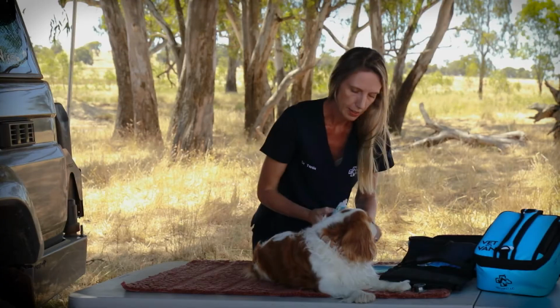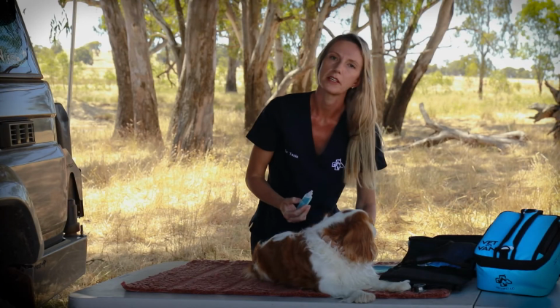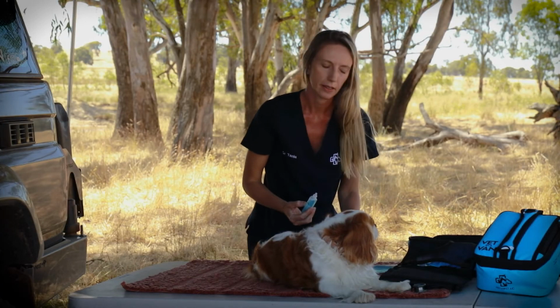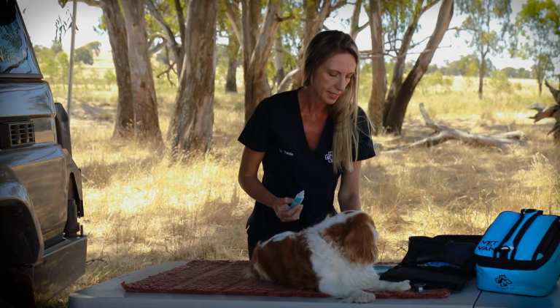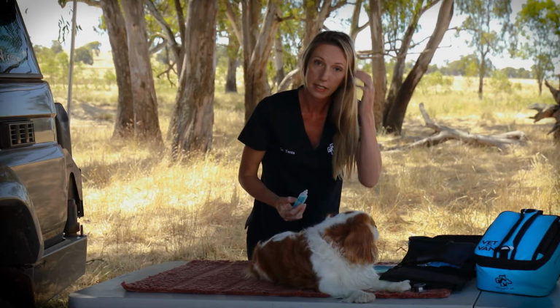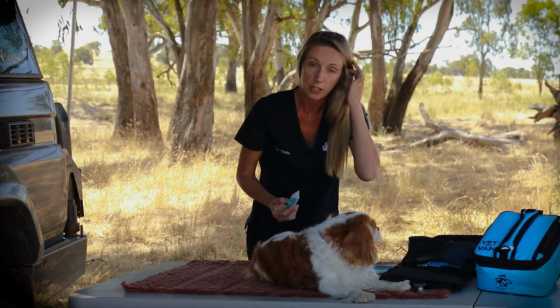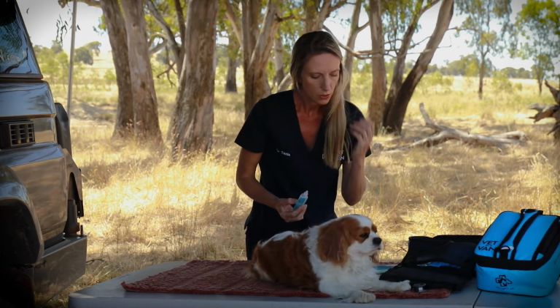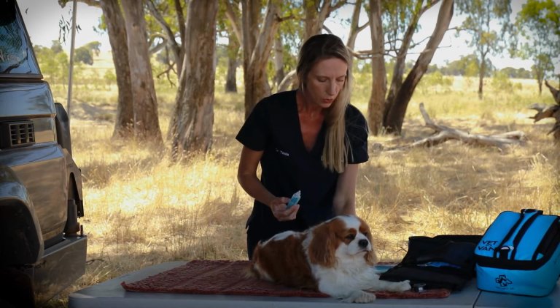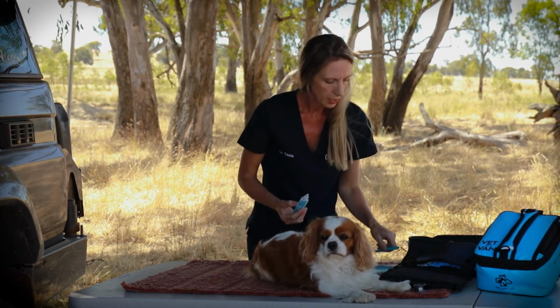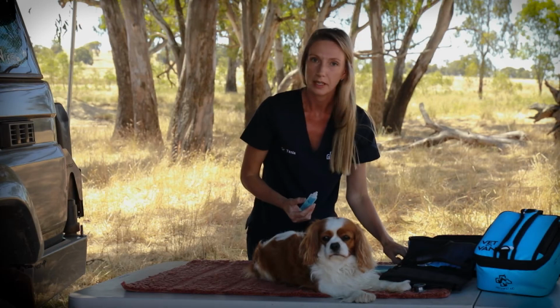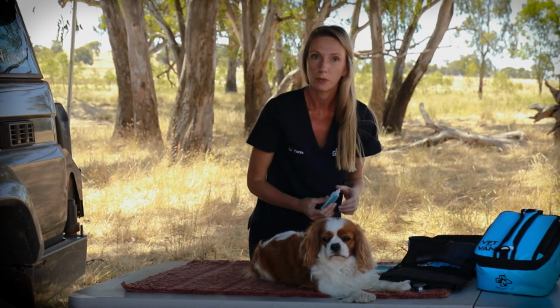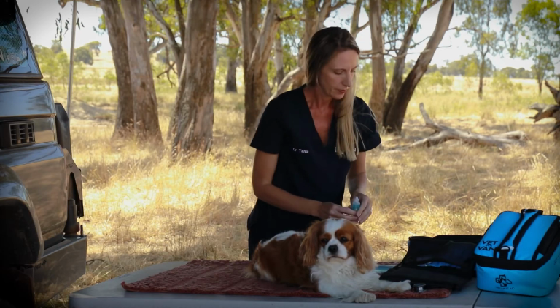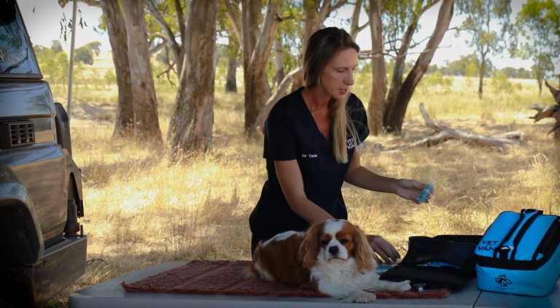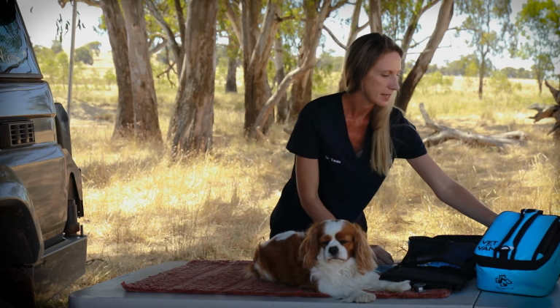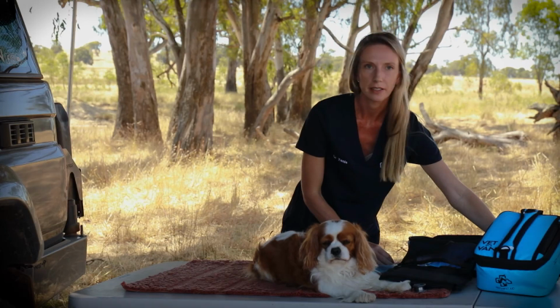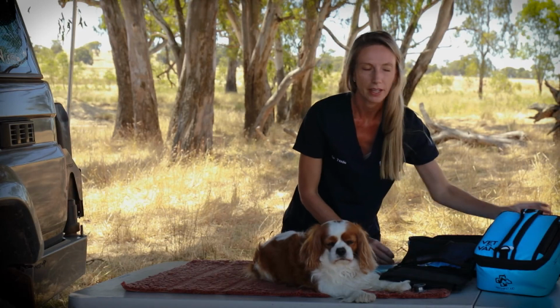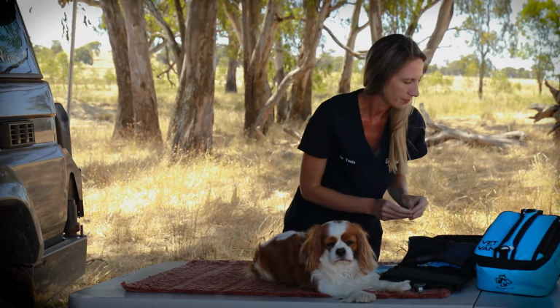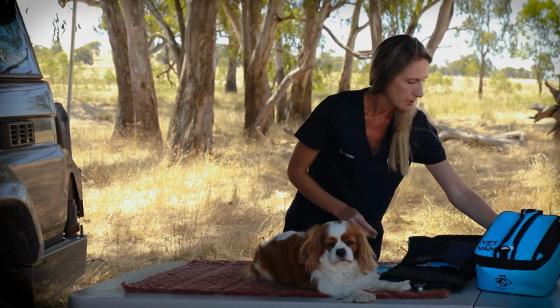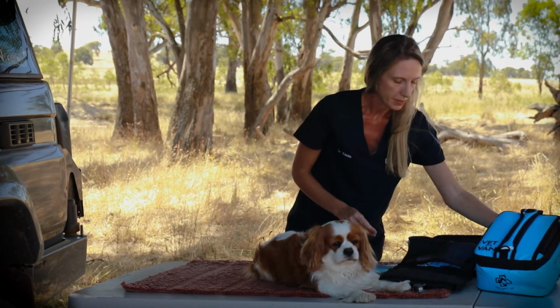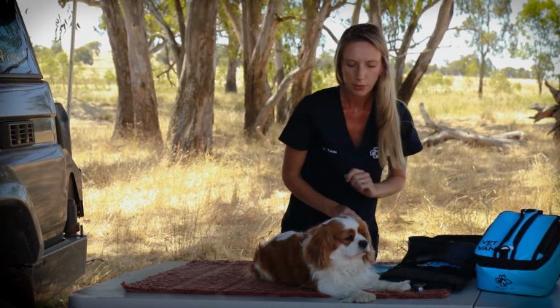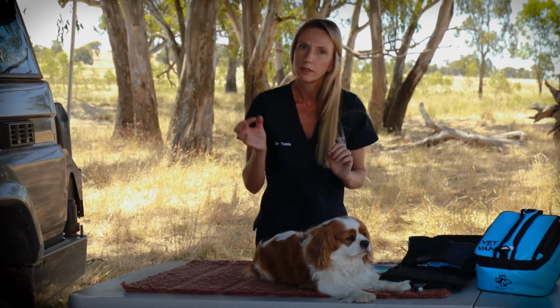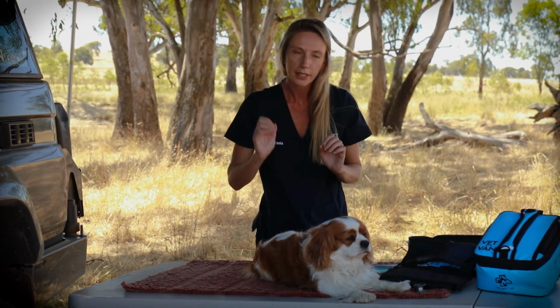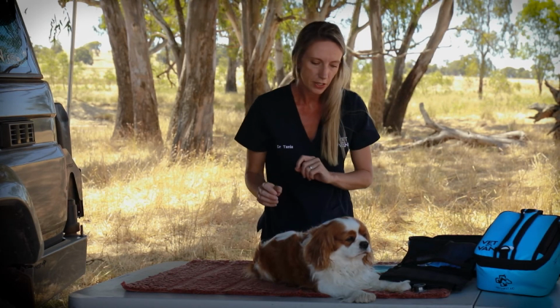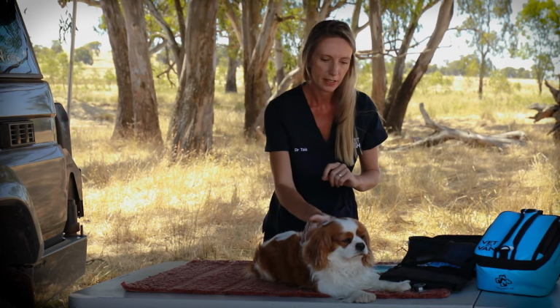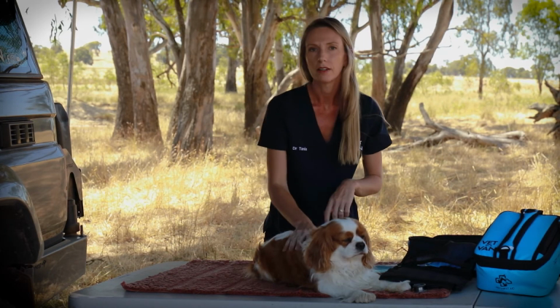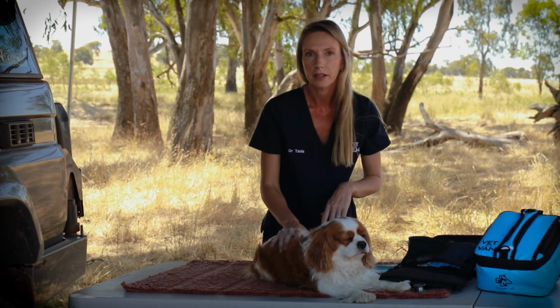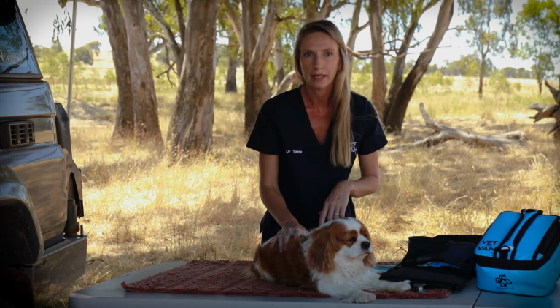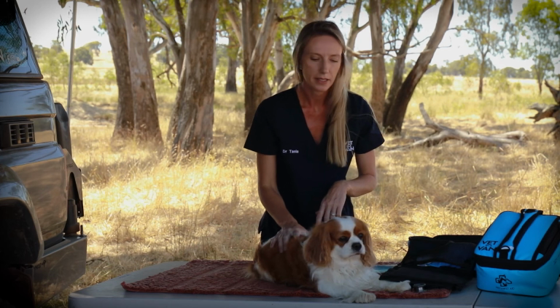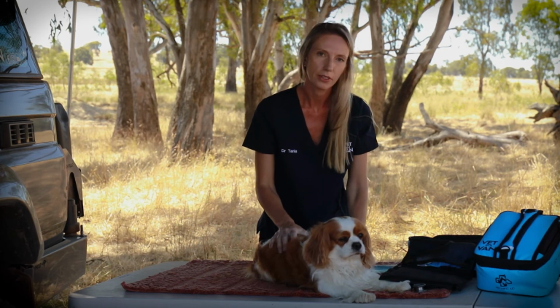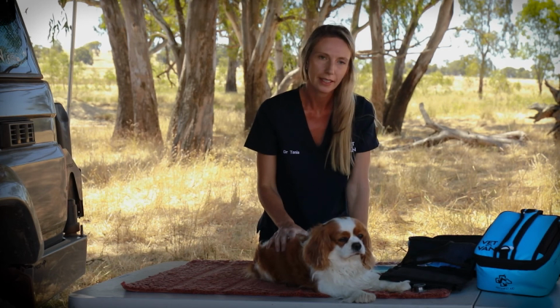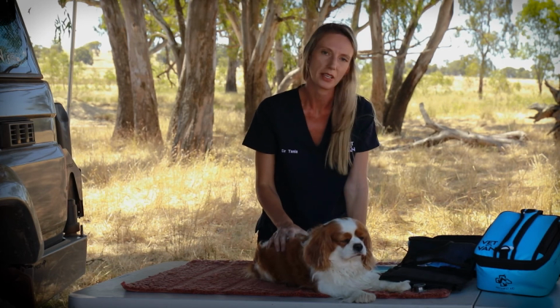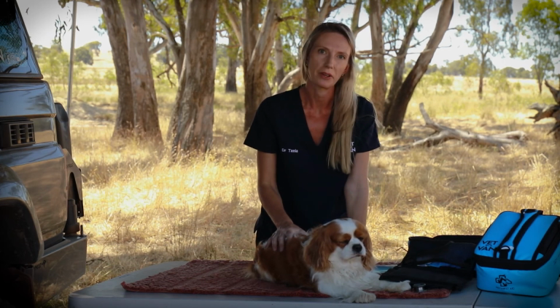If there's any swelling, redness, discharge, or your dog otherwise seems unwell, then it's best to get them checked at a vet. But if it's a simple prick in the surface and it looks pretty nice and clean otherwise, you can clean it and just keep an eye on it.